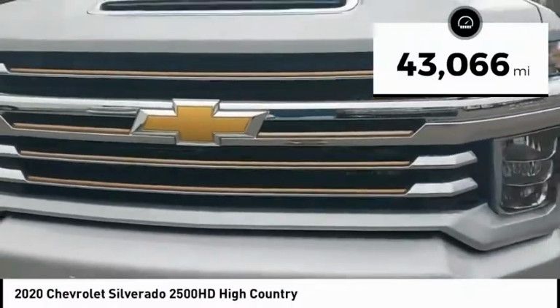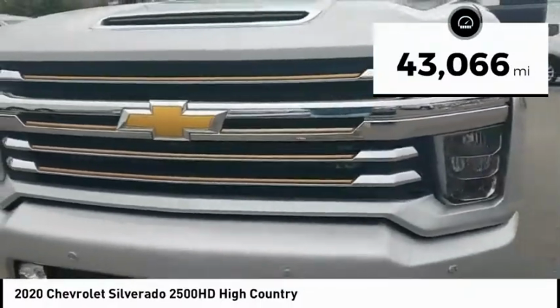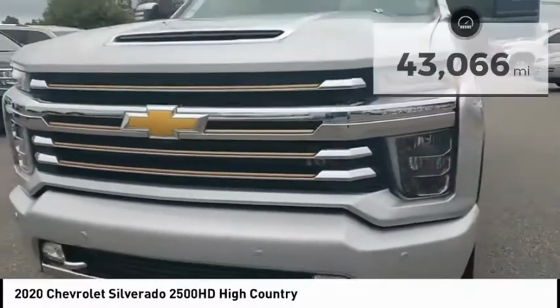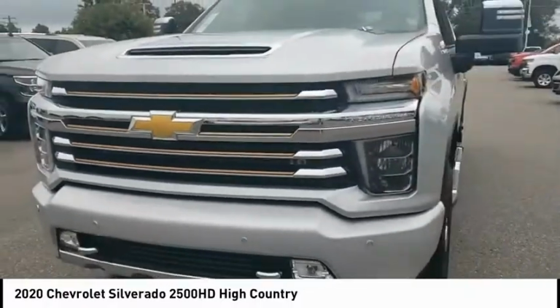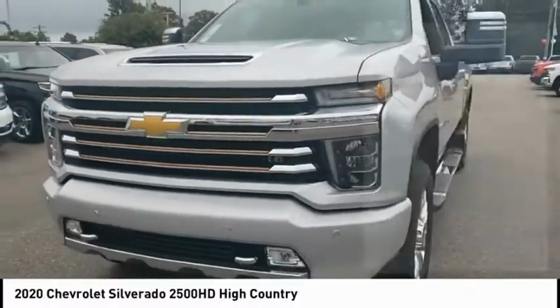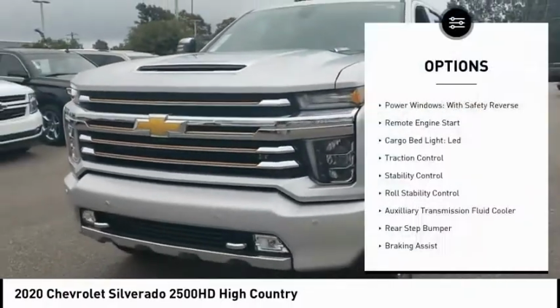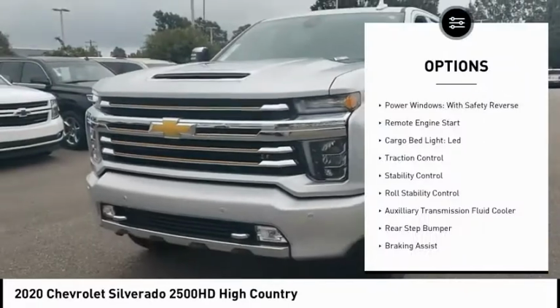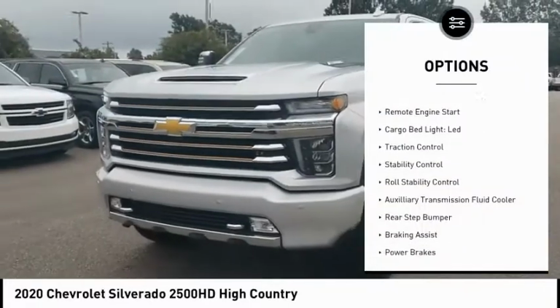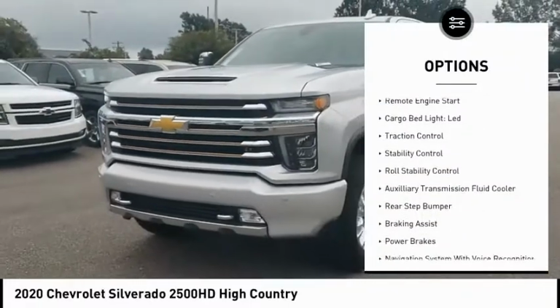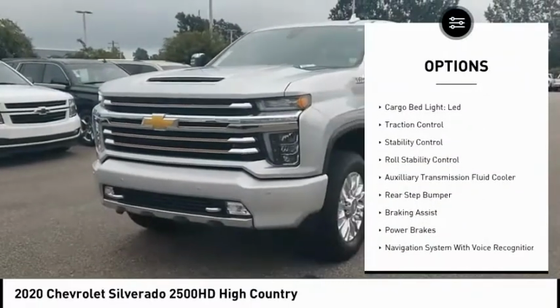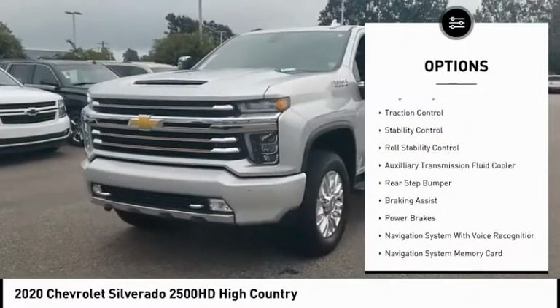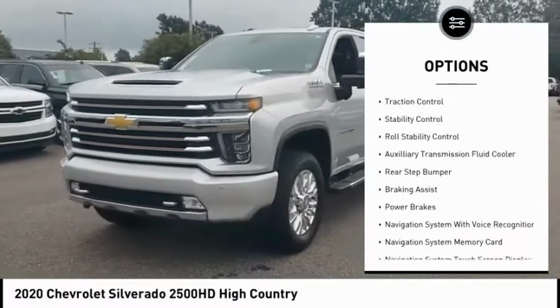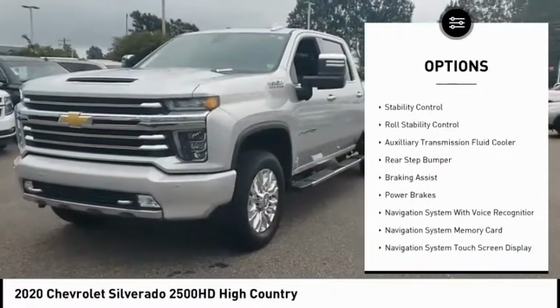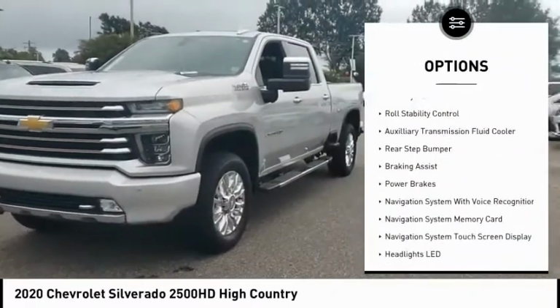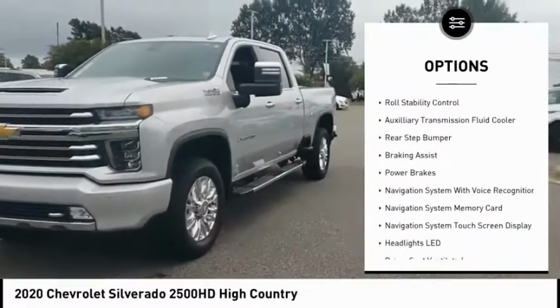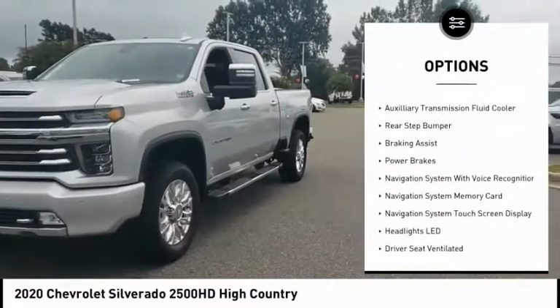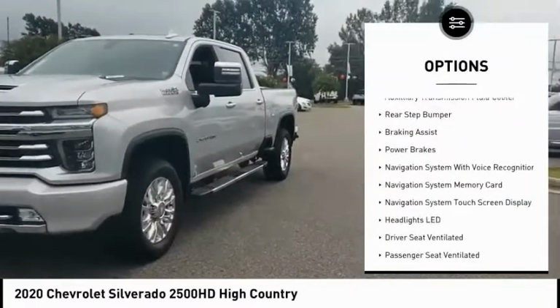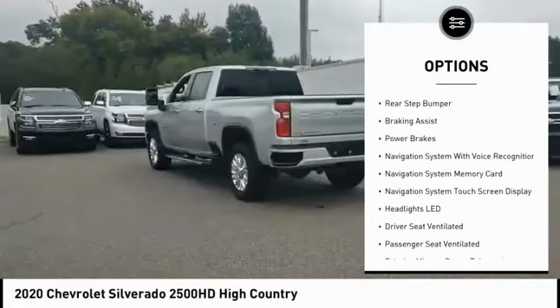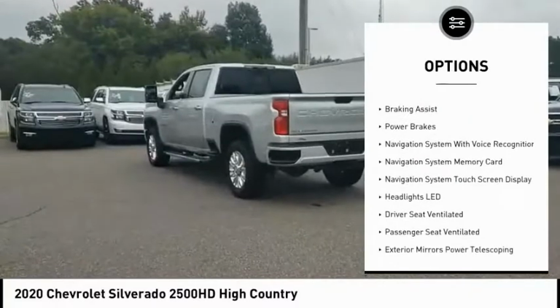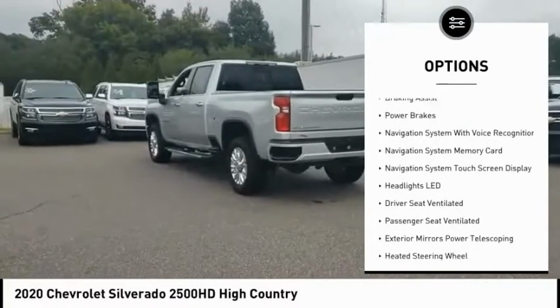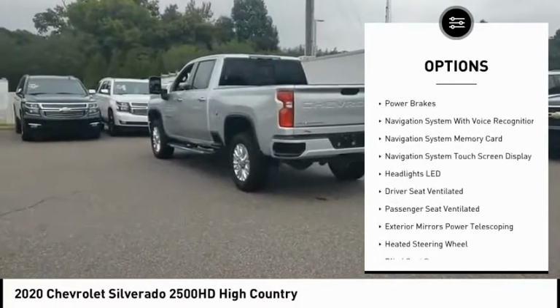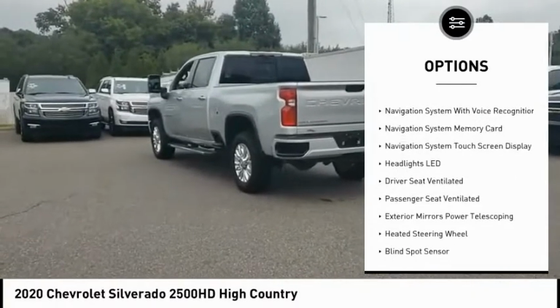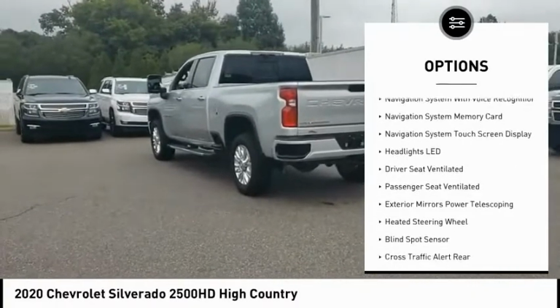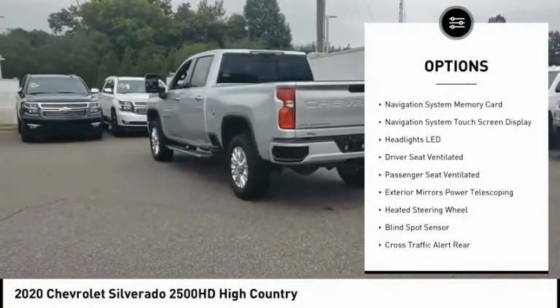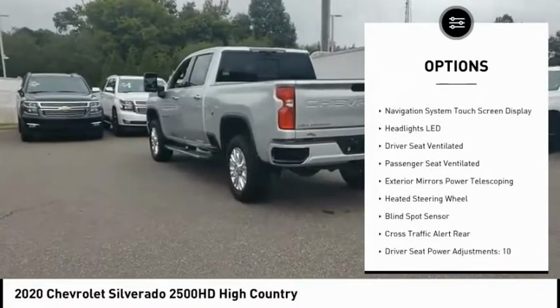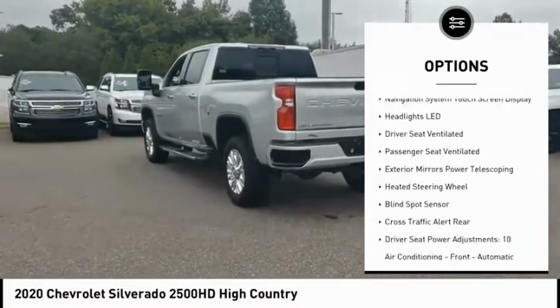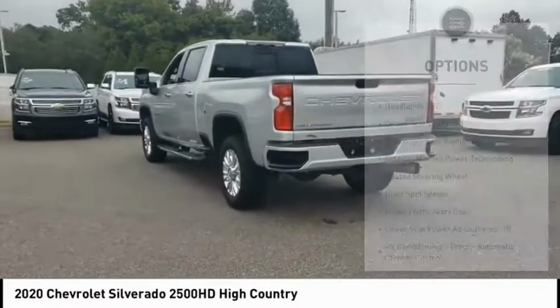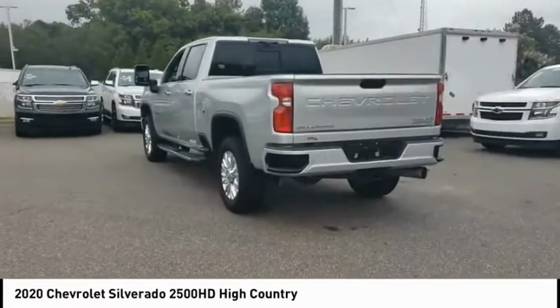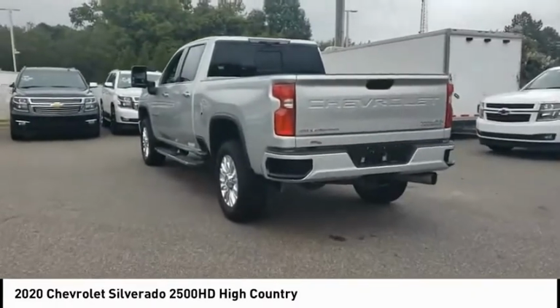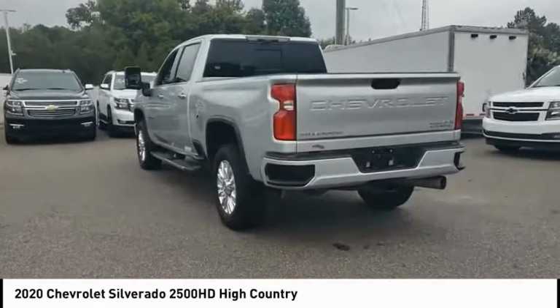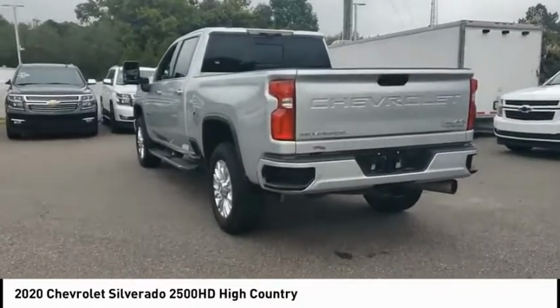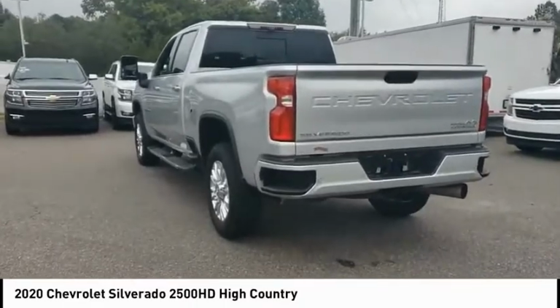Here are some of this vehicle's great options: power windows with safety reverse, remote engine start, cargo bed light, LED, traction control, stability control, roll stability control, and auxiliary transmission fluid cooler.